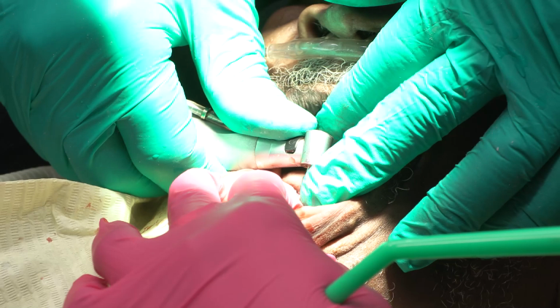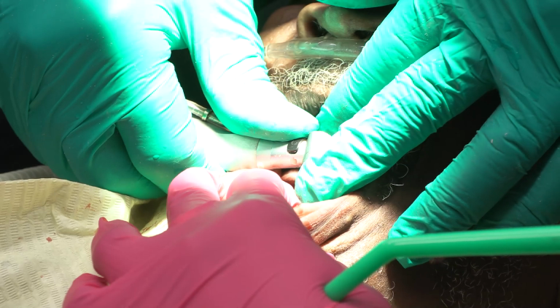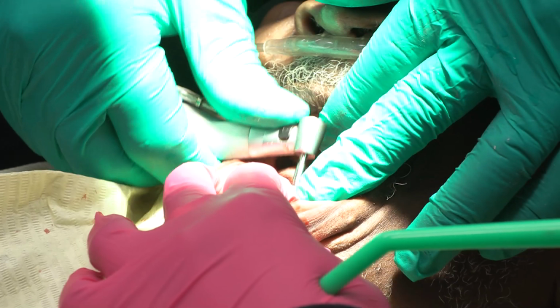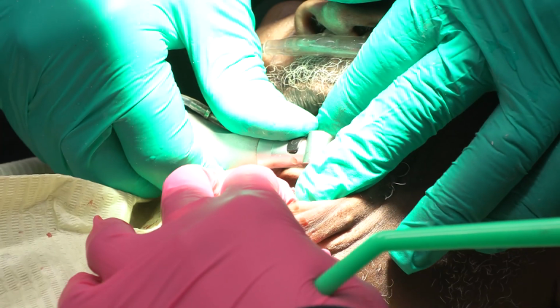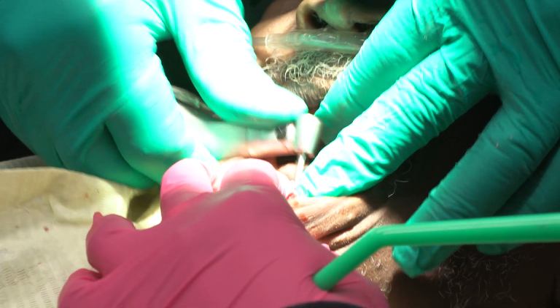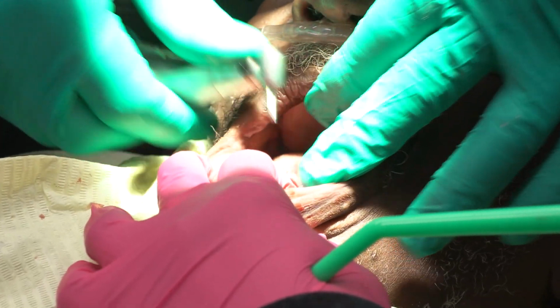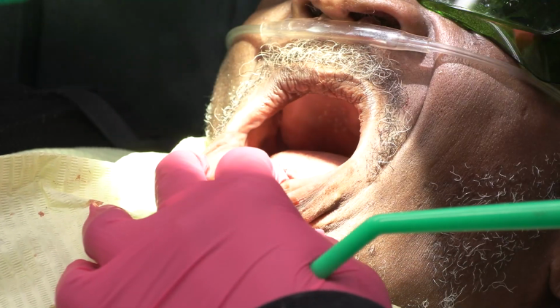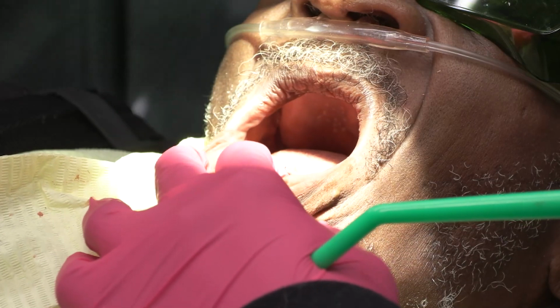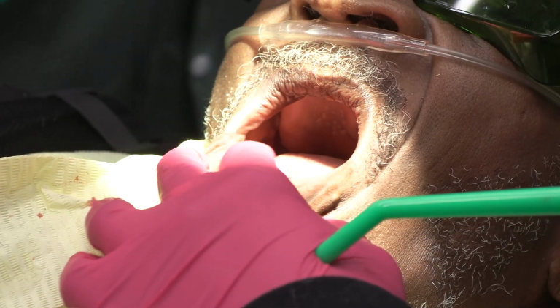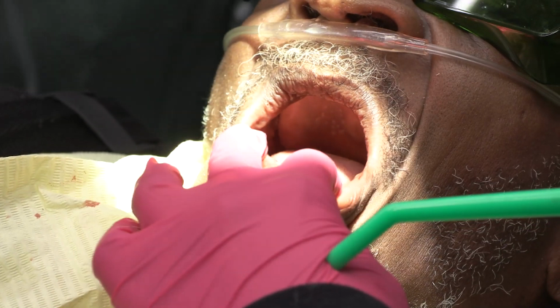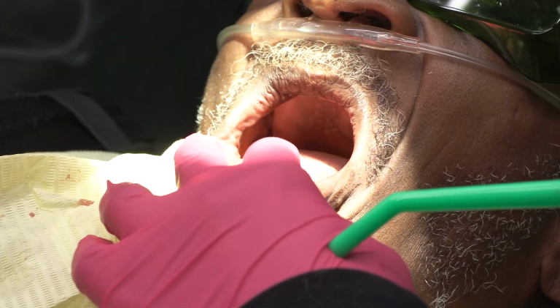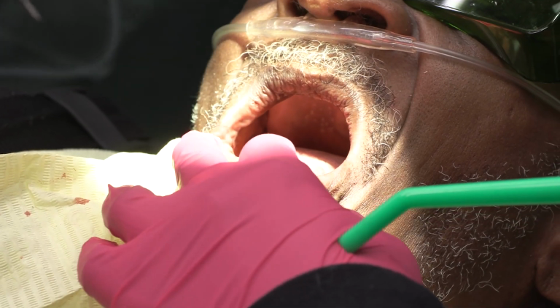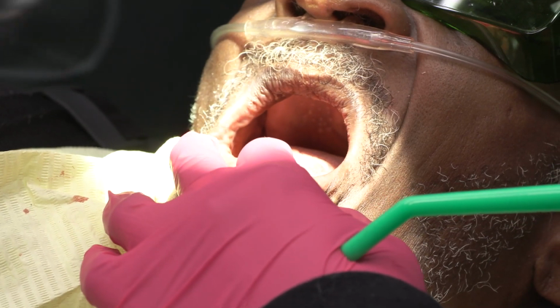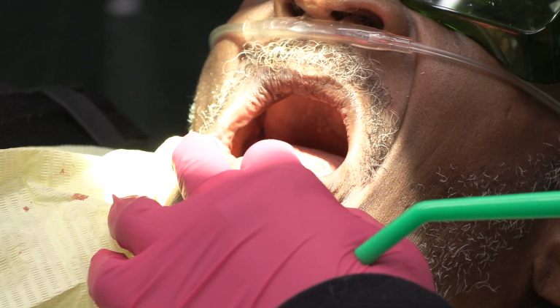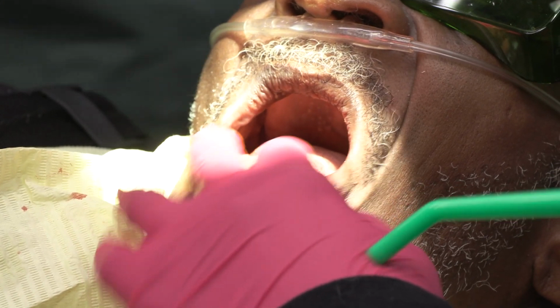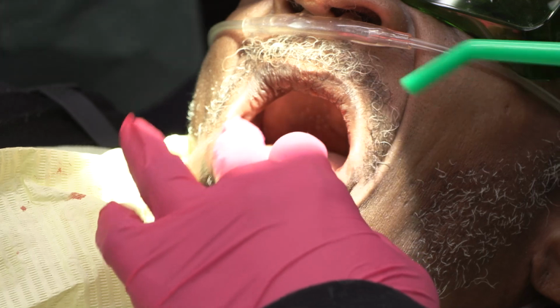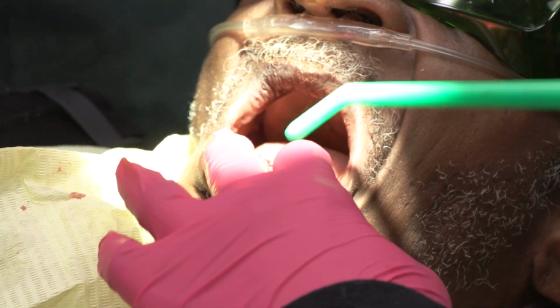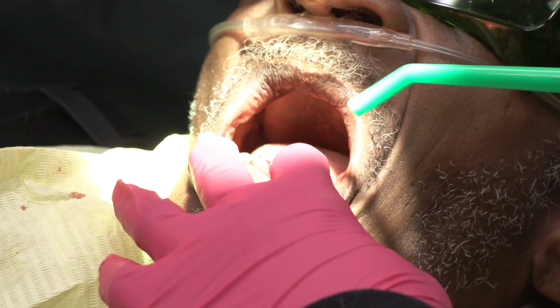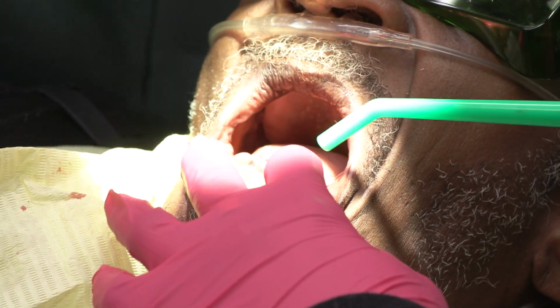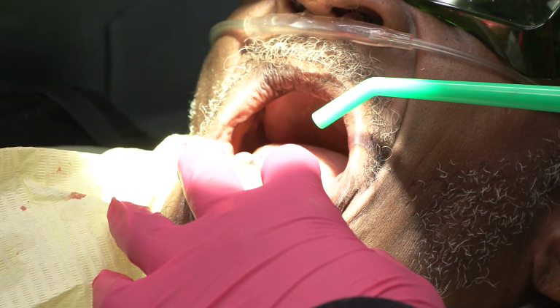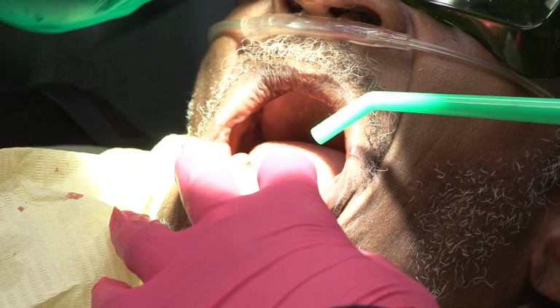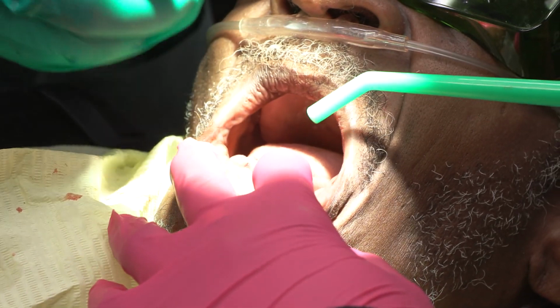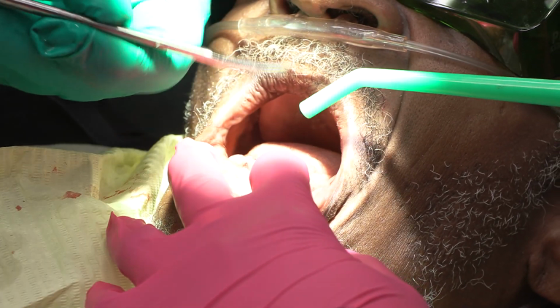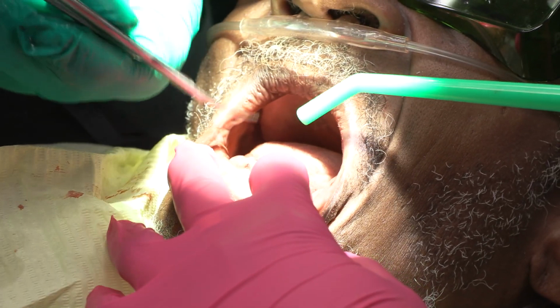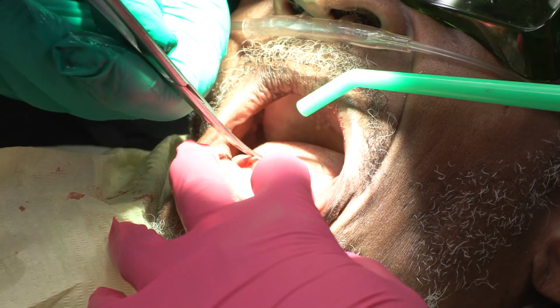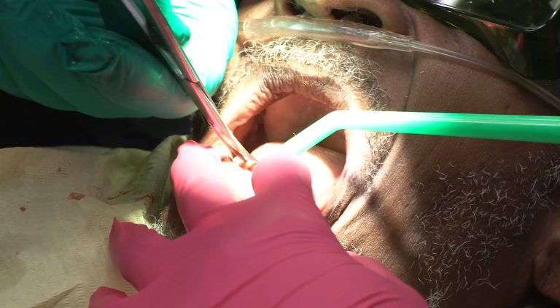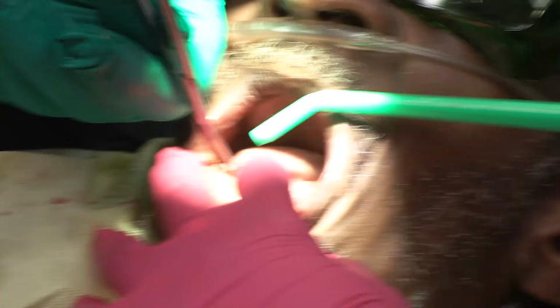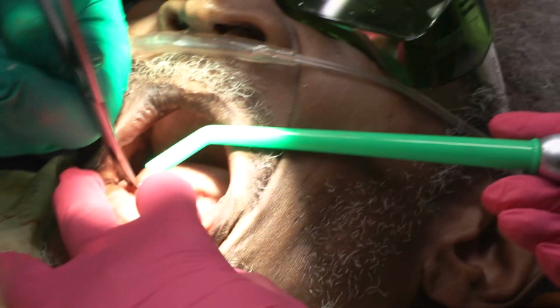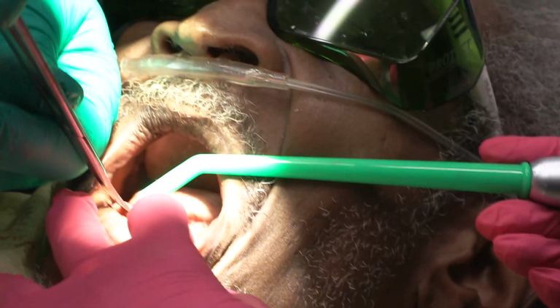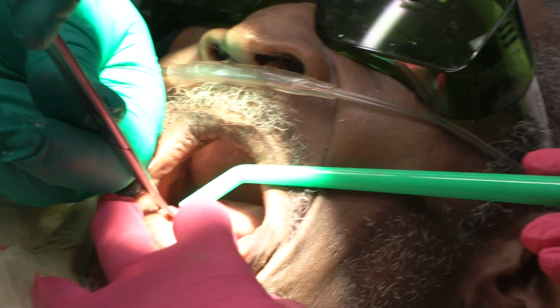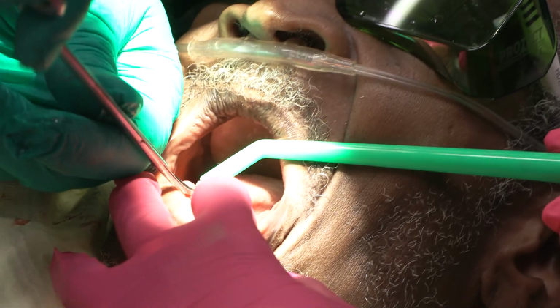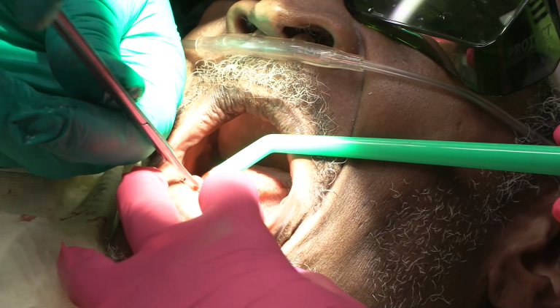We've got one implant in. I like to remove some of the excess tissue — the inflamed tissue. So that's what I'm going to do here.